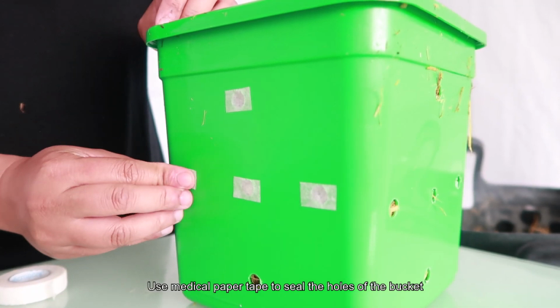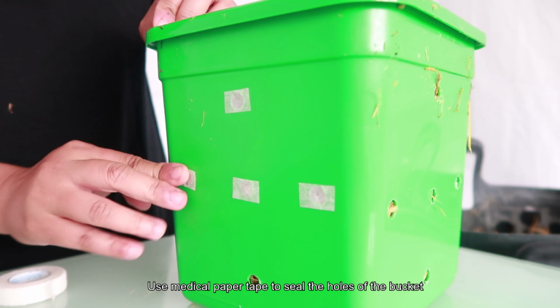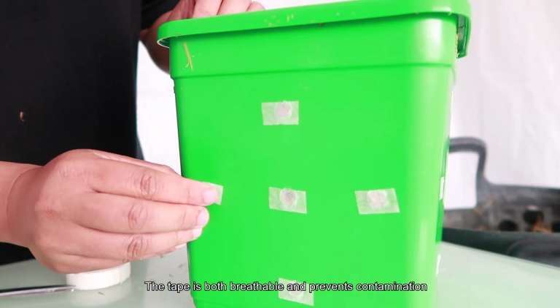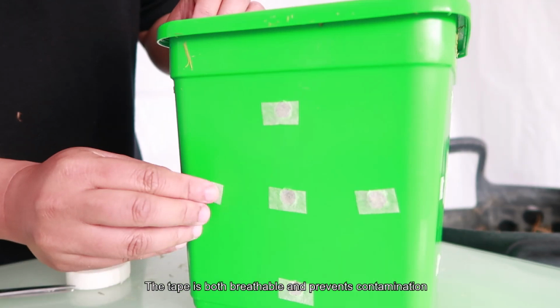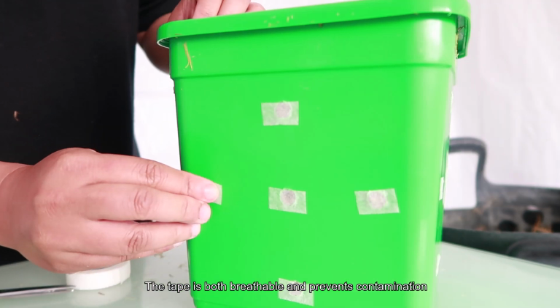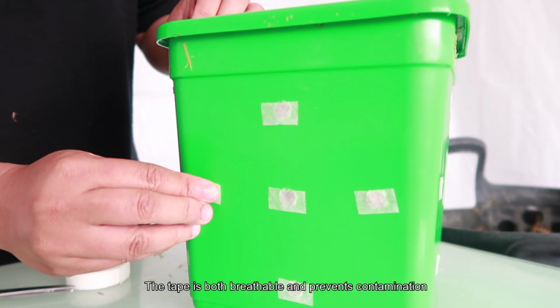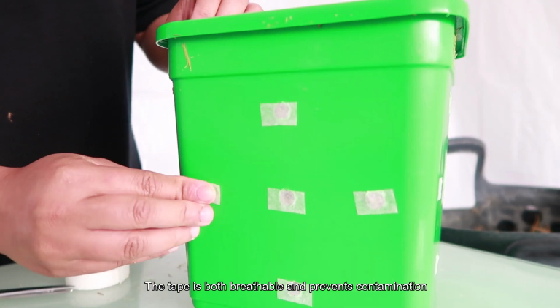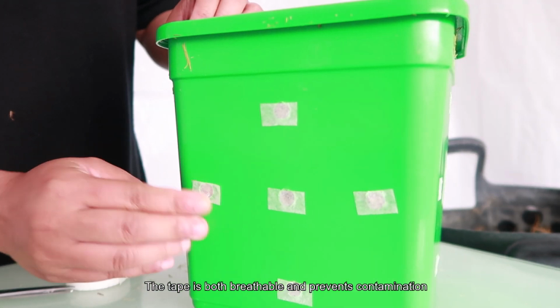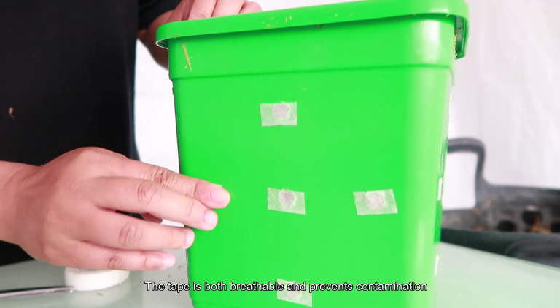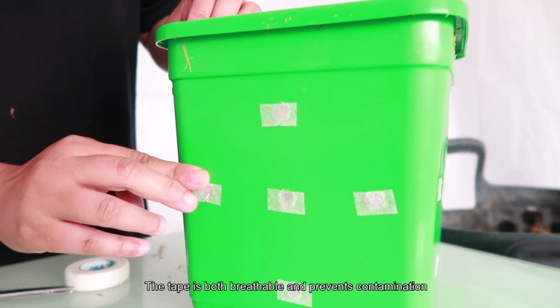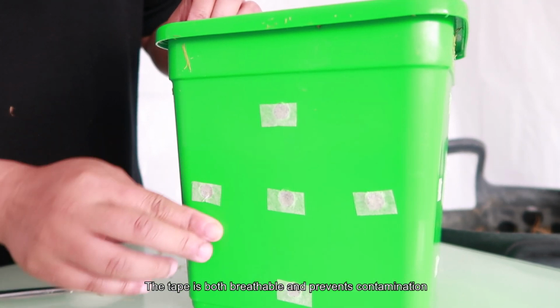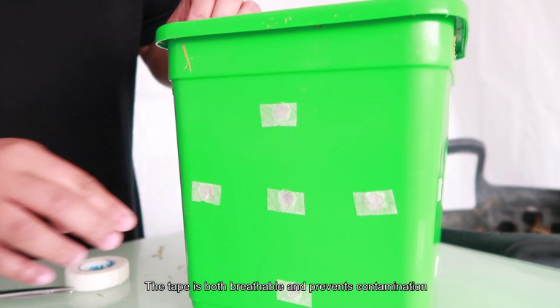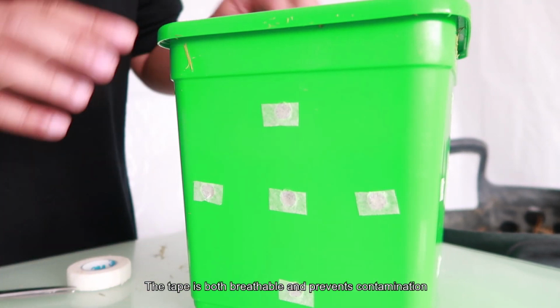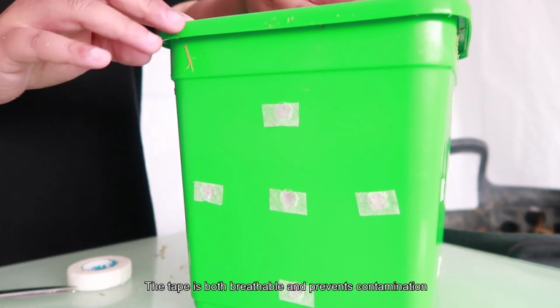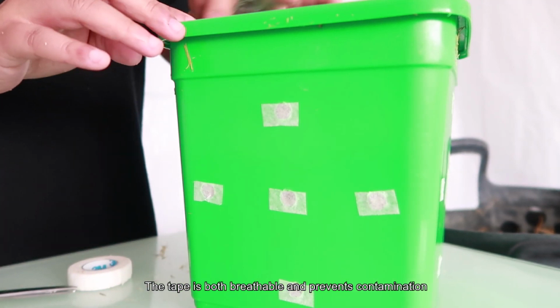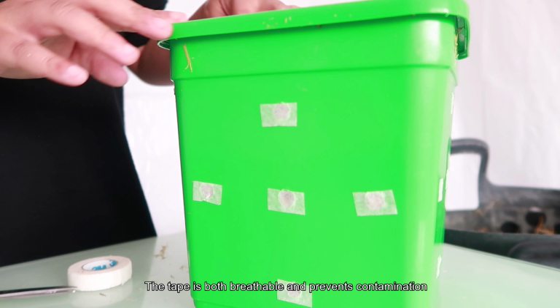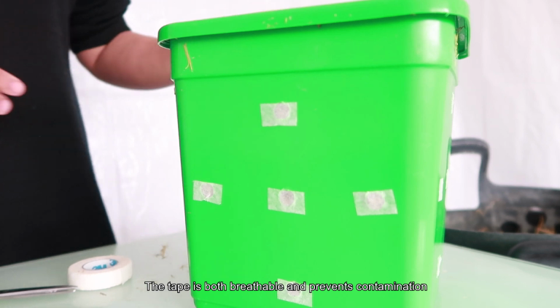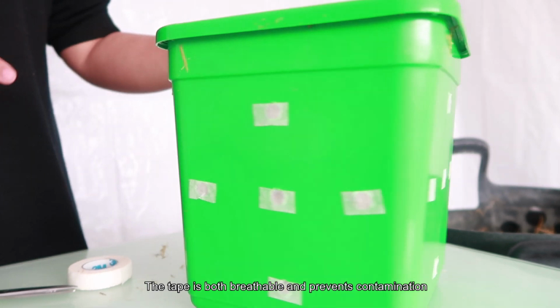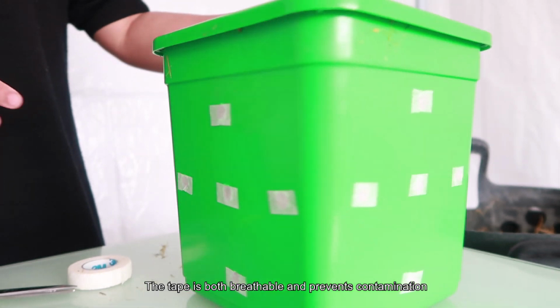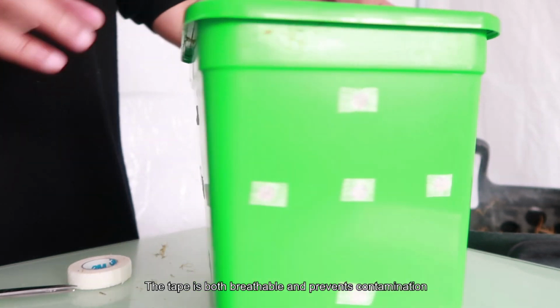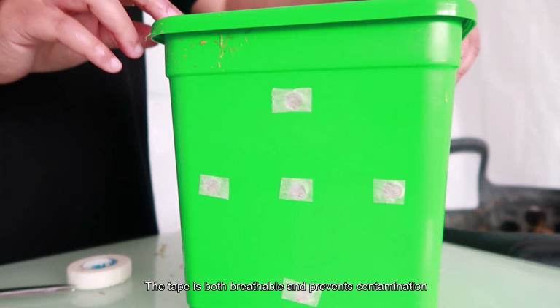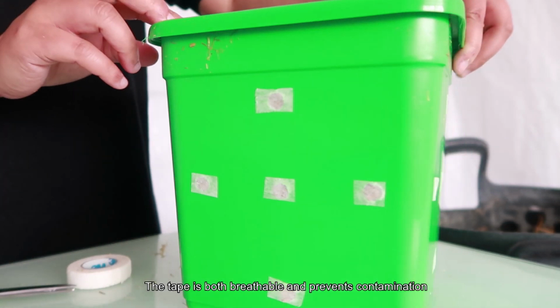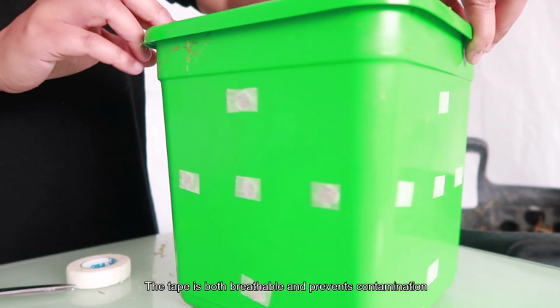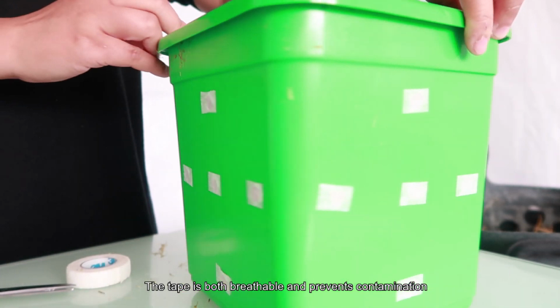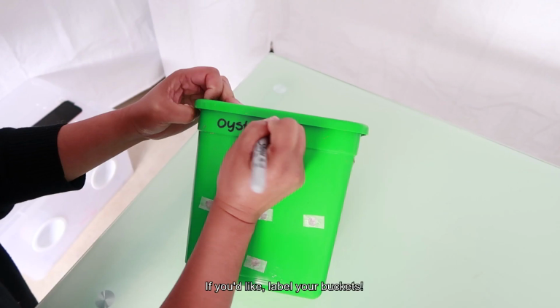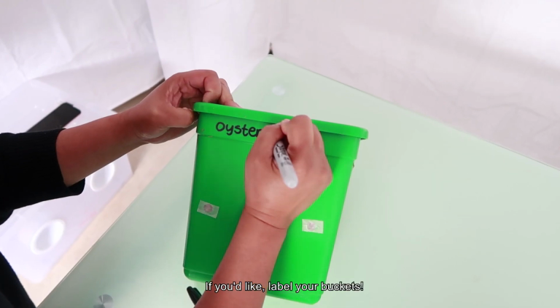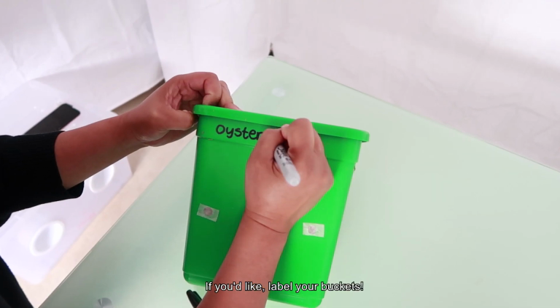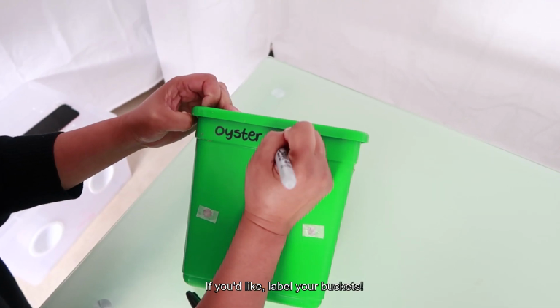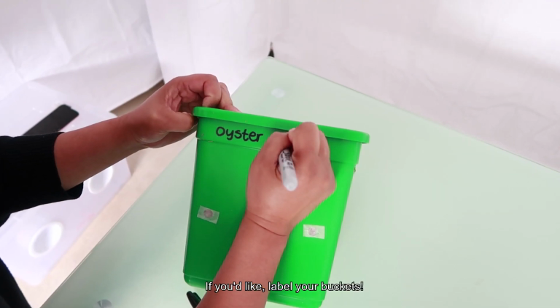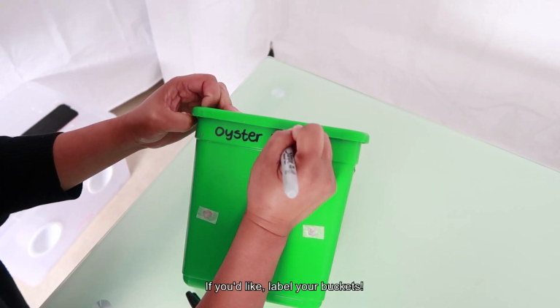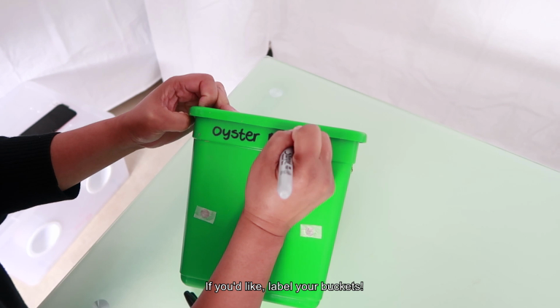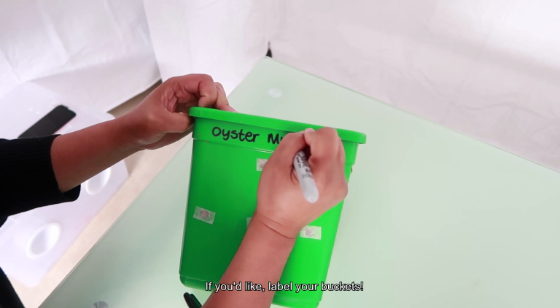You can opt out of covering the holes of the bucket, as the mushrooms can grow fine without it. But there is a higher chance of contamination from the environment. What you can do now is label your bucket, whatever you want.